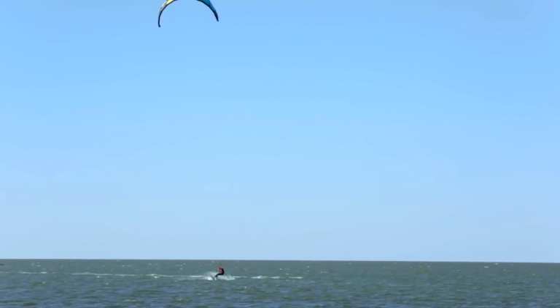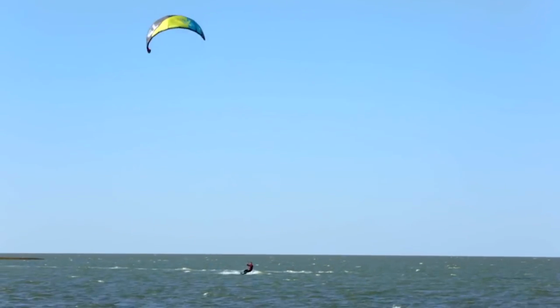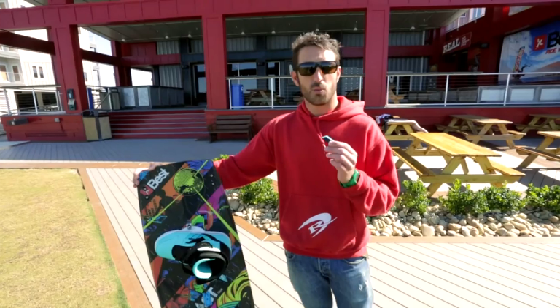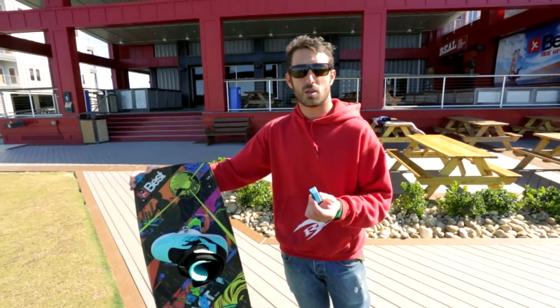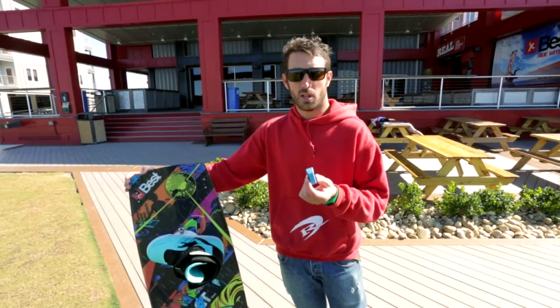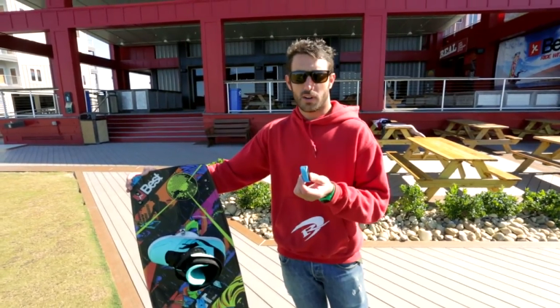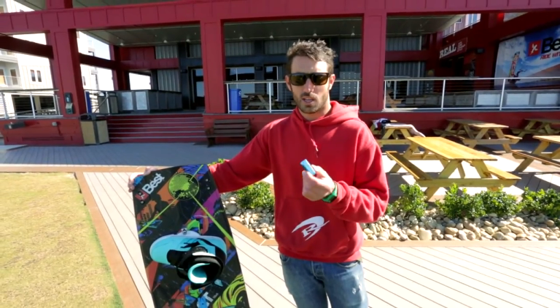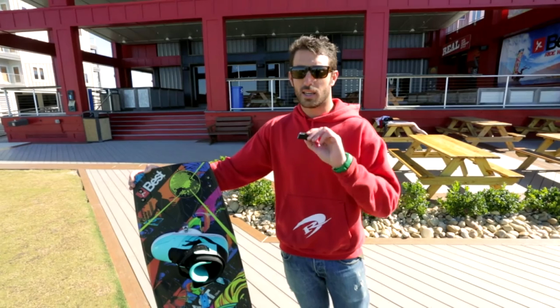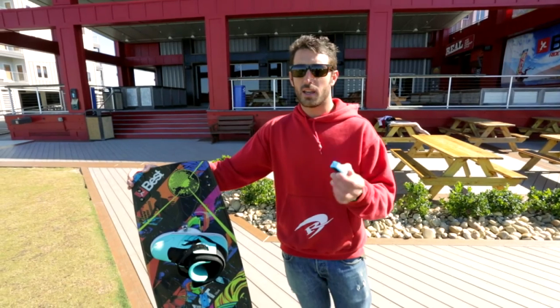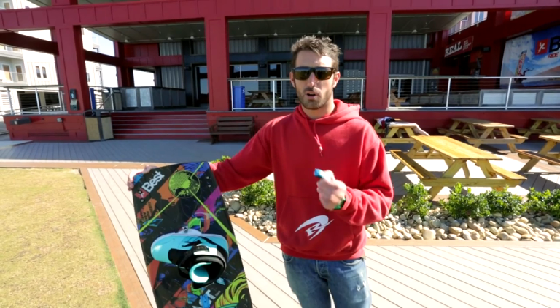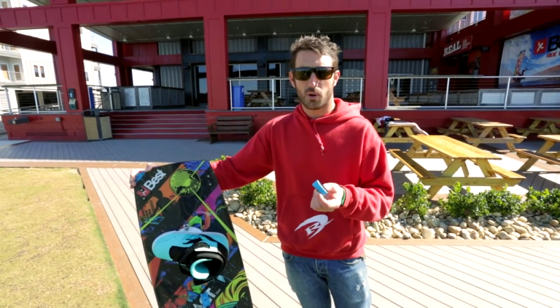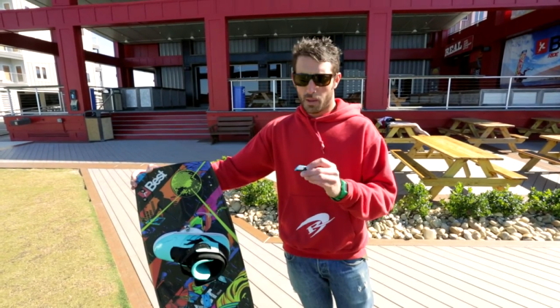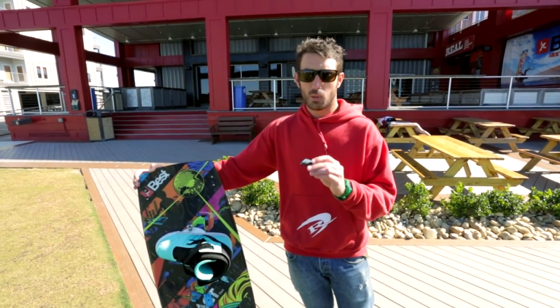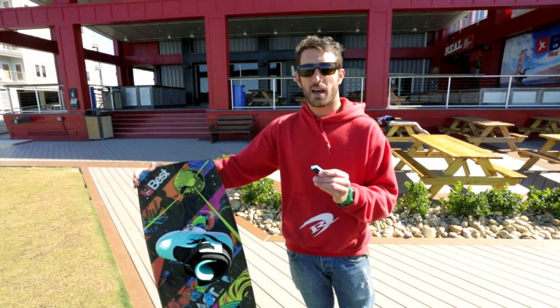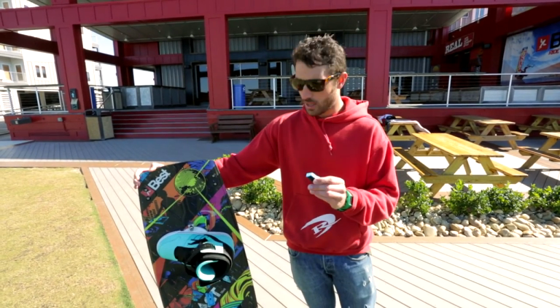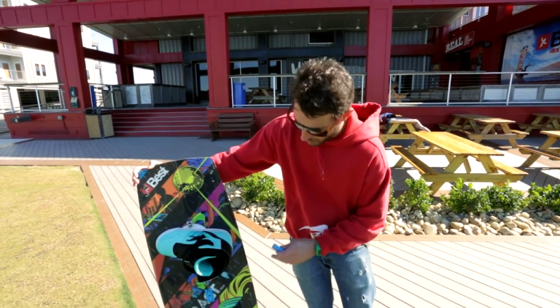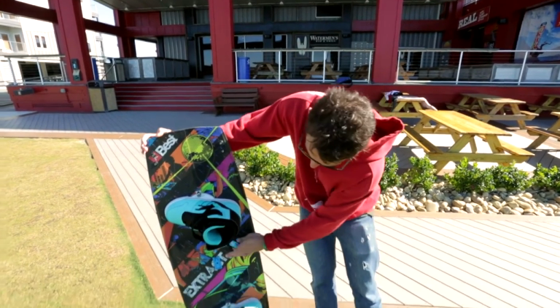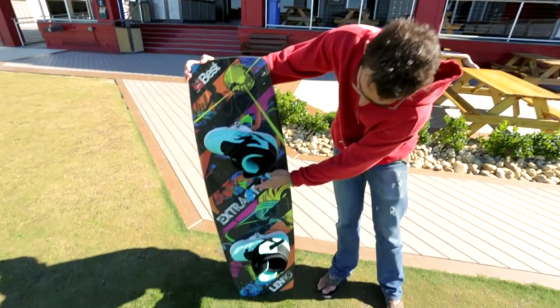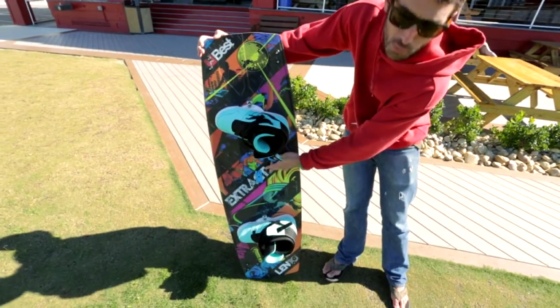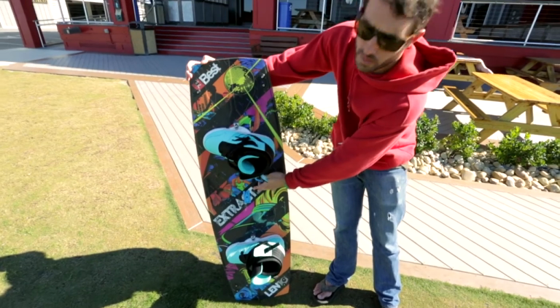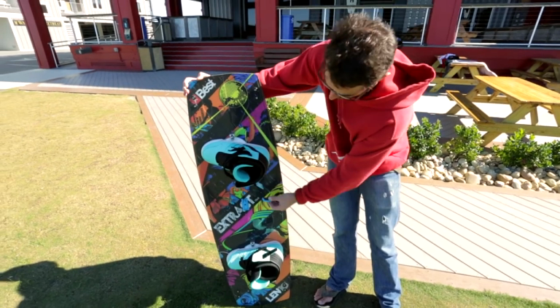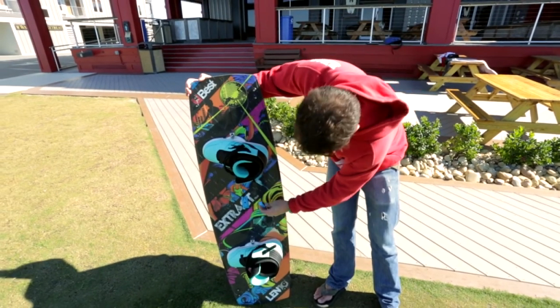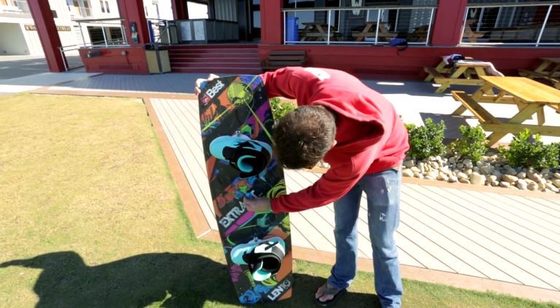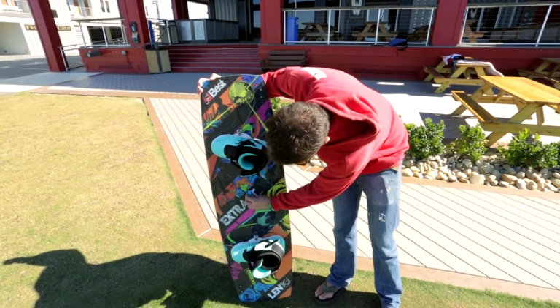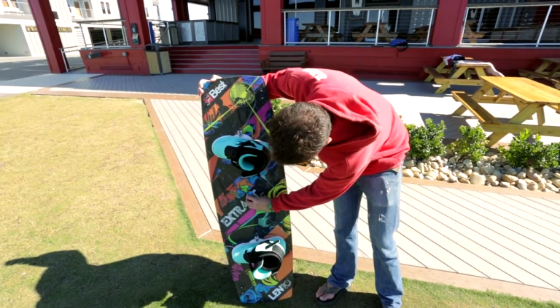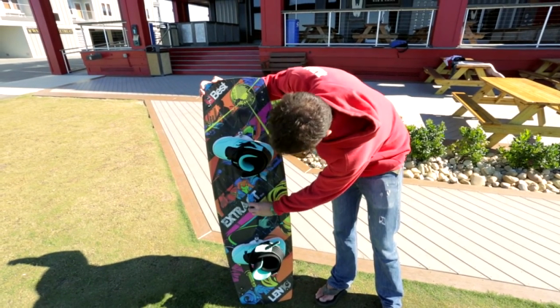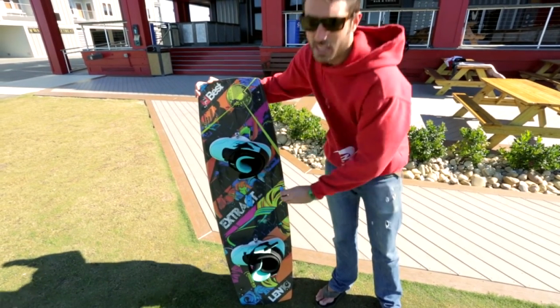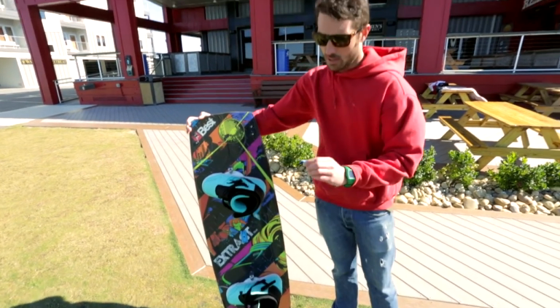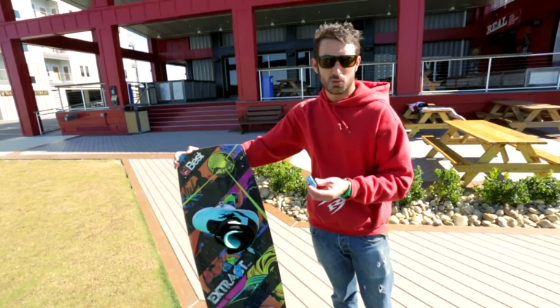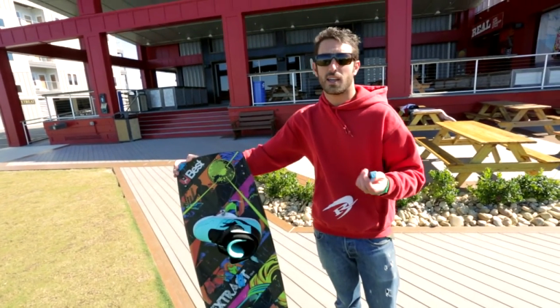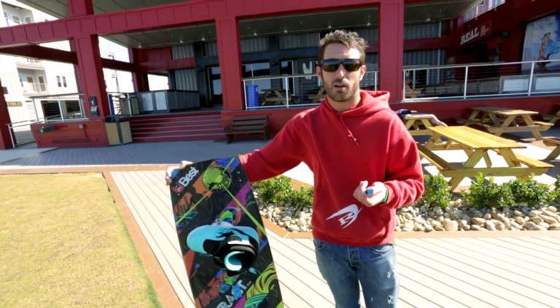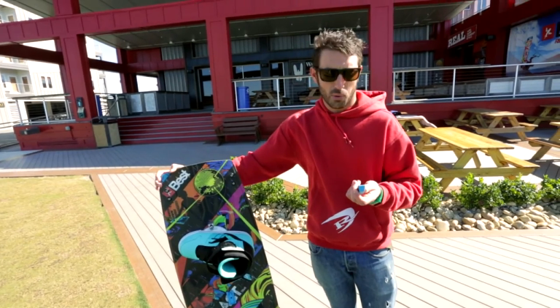The Woo is a really simple device. It can get wet. You can put it on your board — basically what we have is a mount on your board here, and the Woo just slides right into that mount really easily. No tools needed to get it on or off your board.